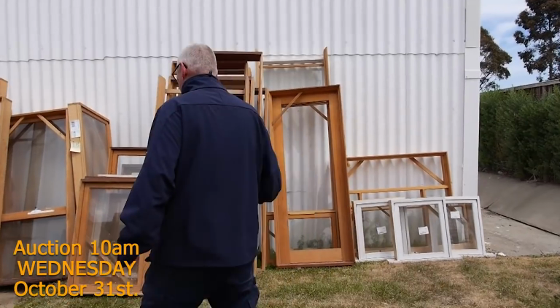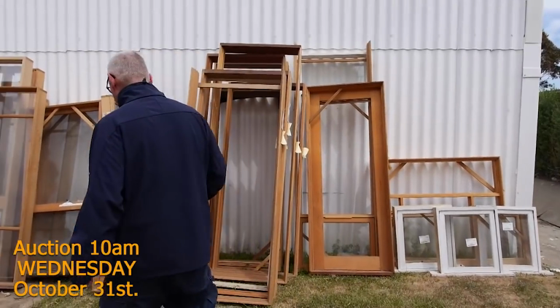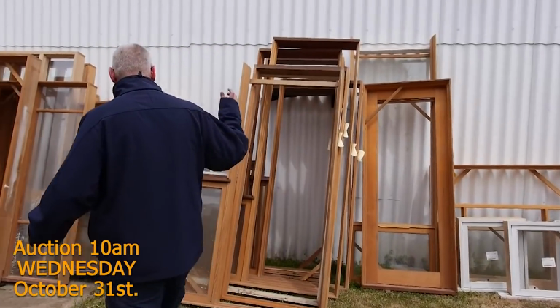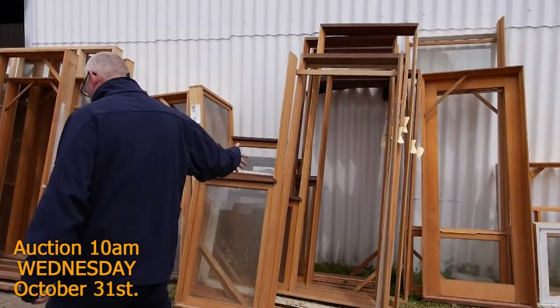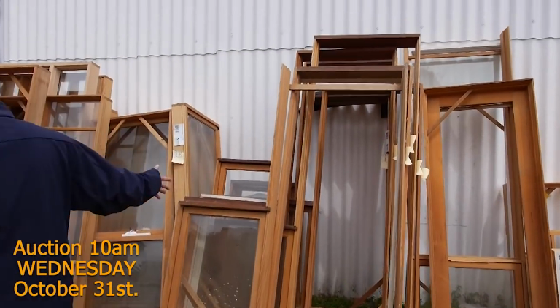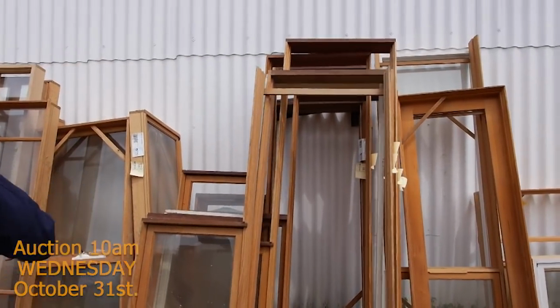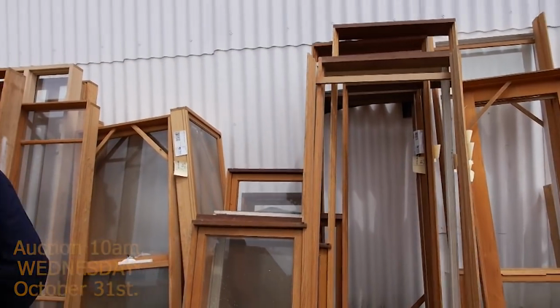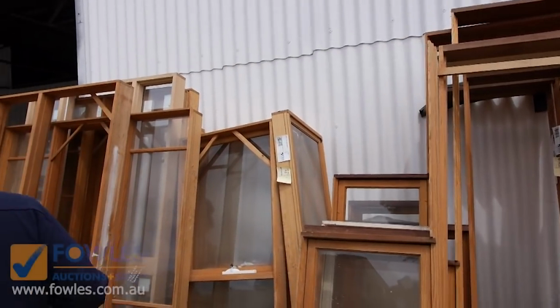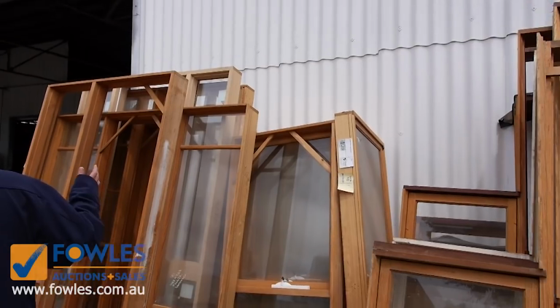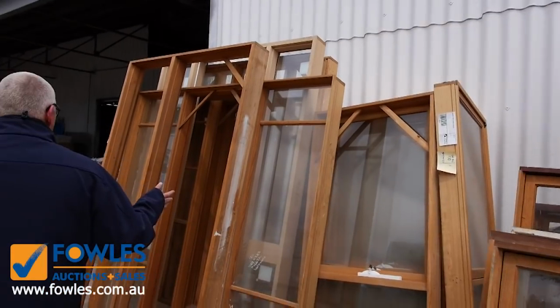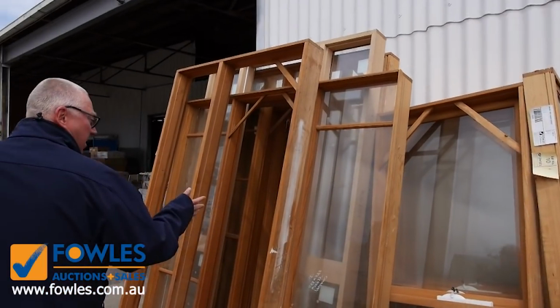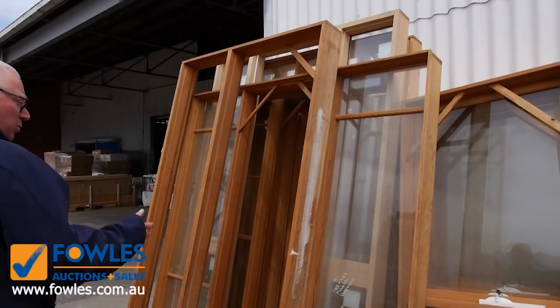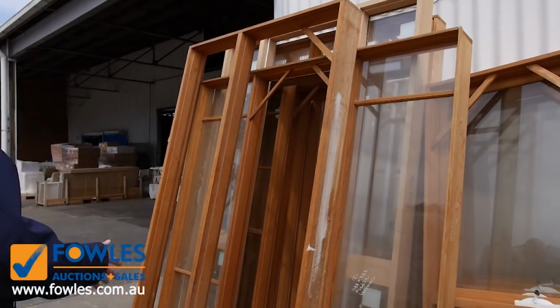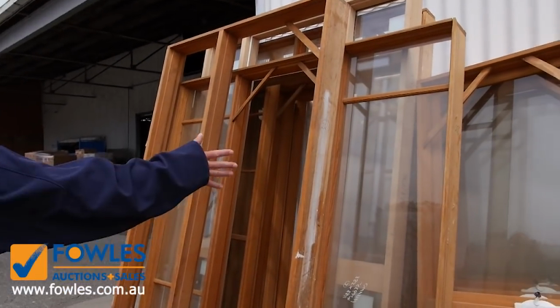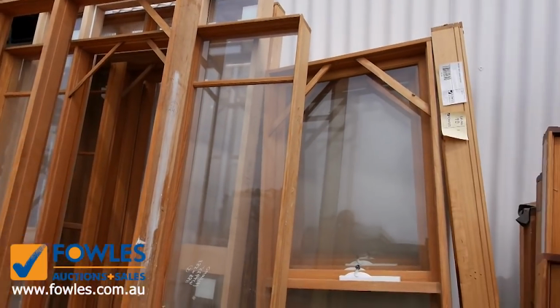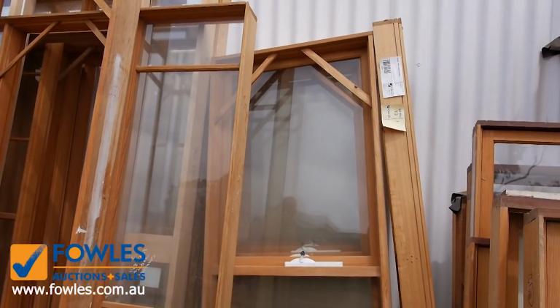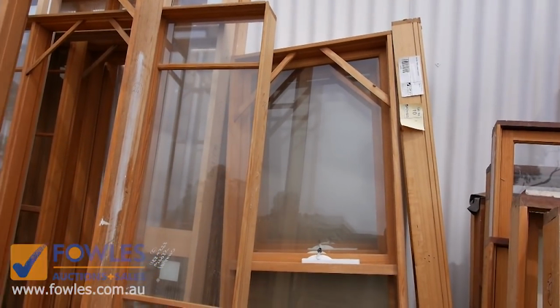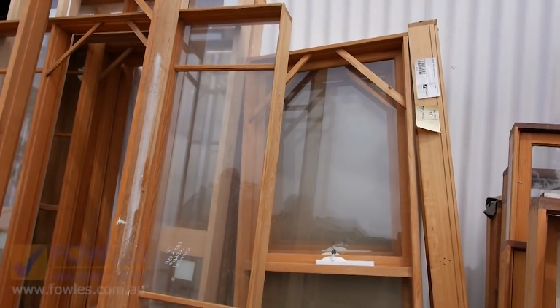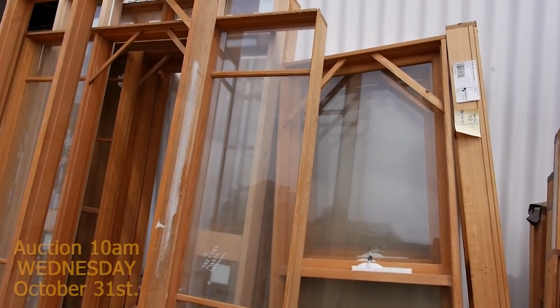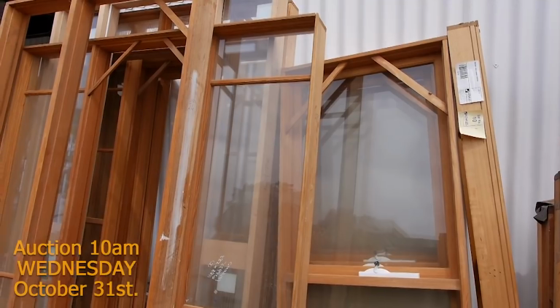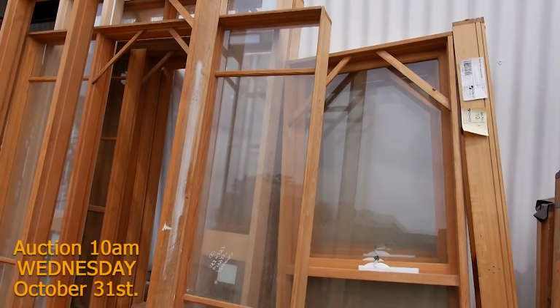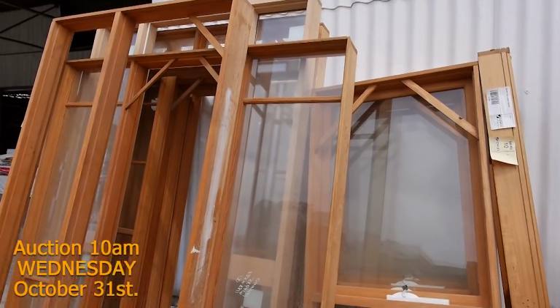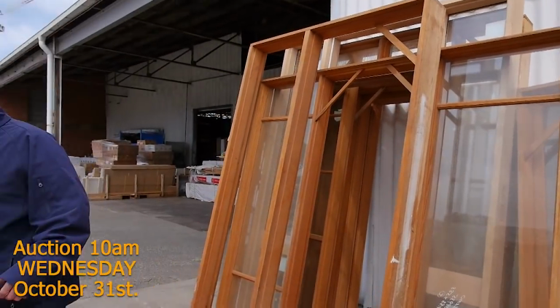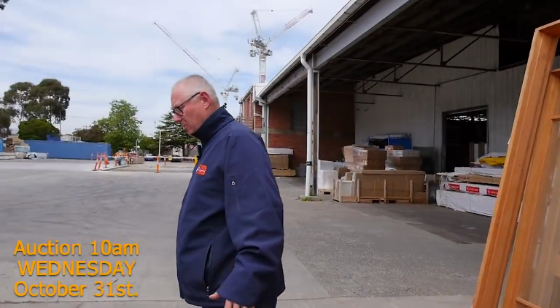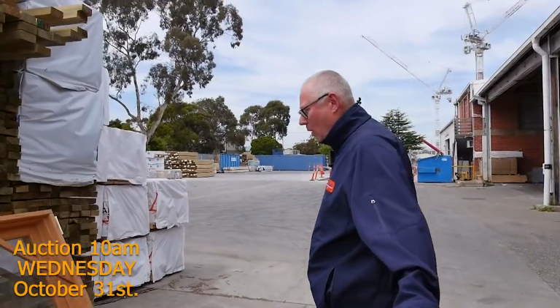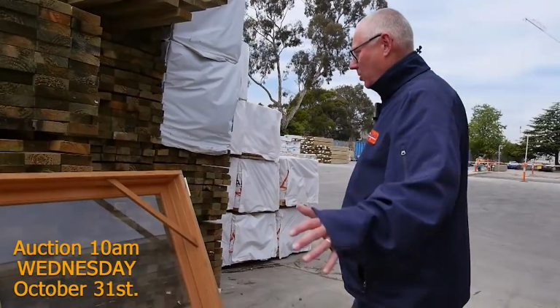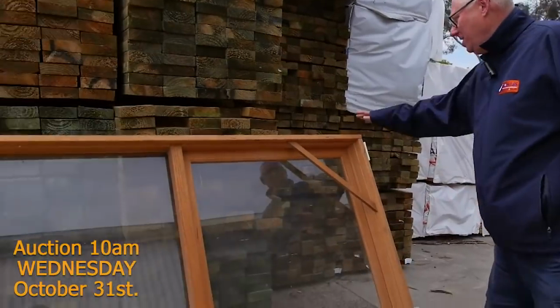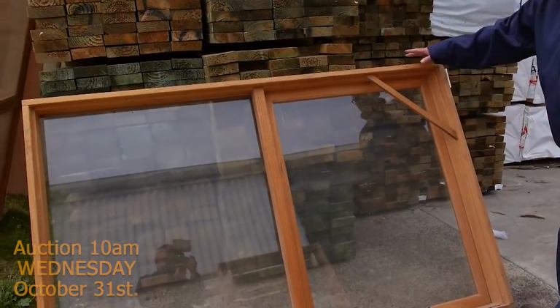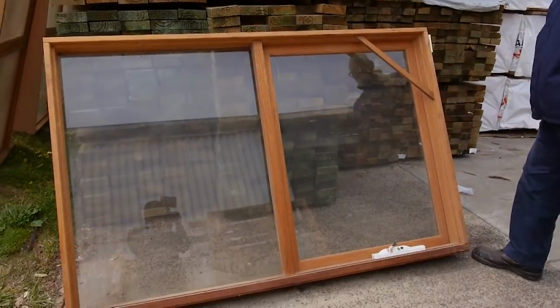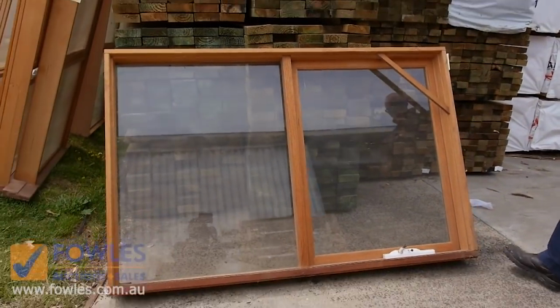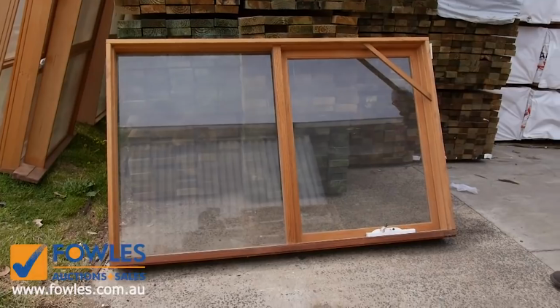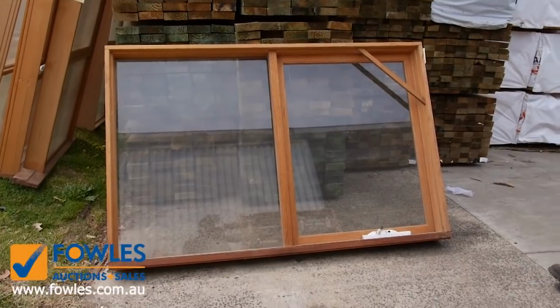Absolutely magnificent lot. We've got laundry combinations there, plenty of entry frames here as well, some beautiful windows there in volume. Lot number one is this one right here — a ripper to start off with. Nice awning window.